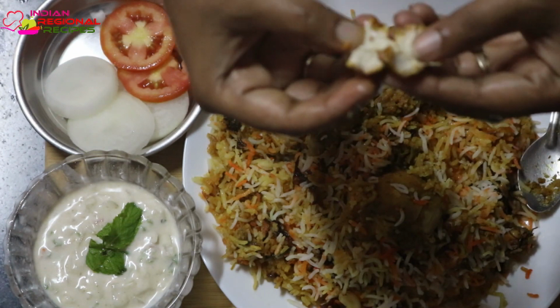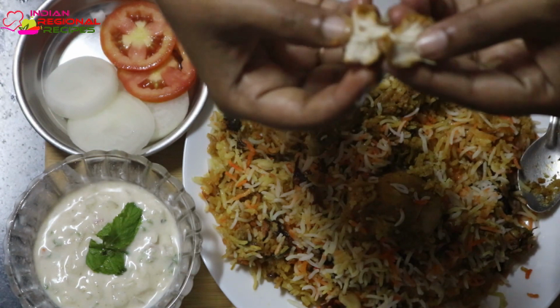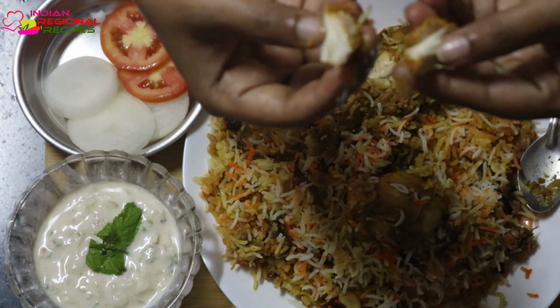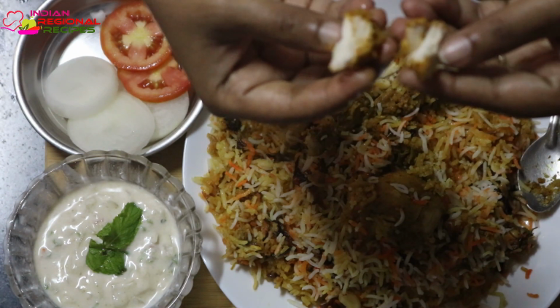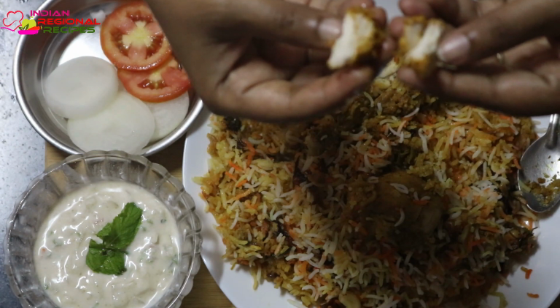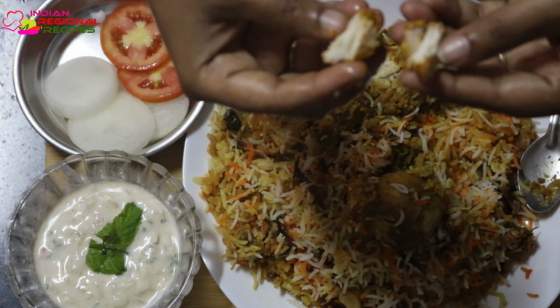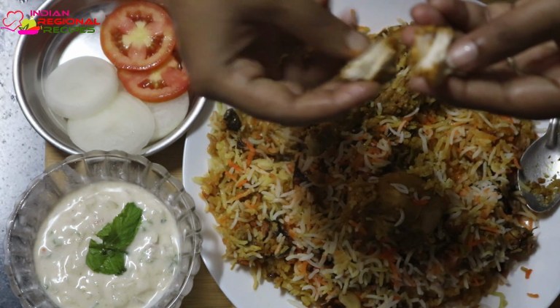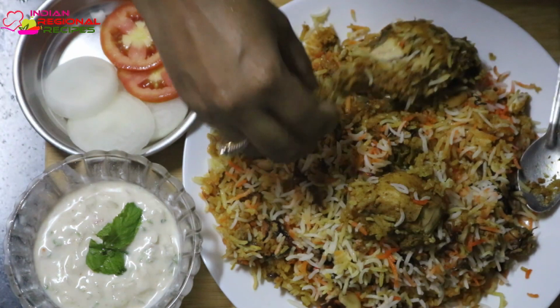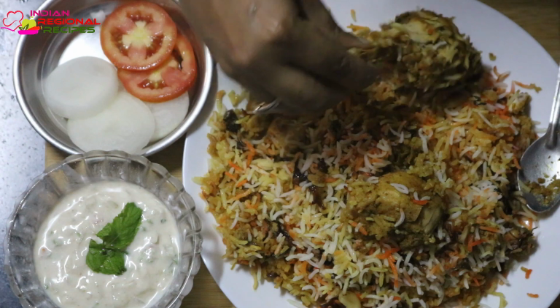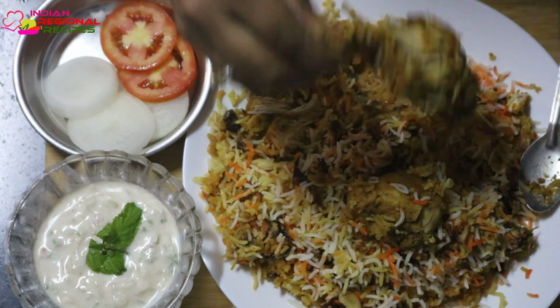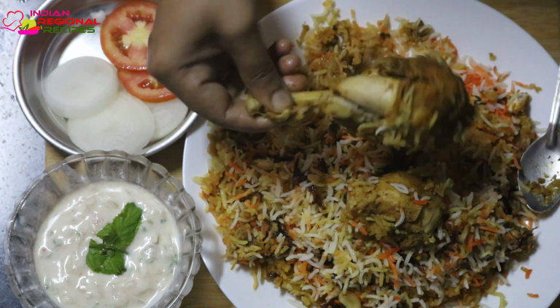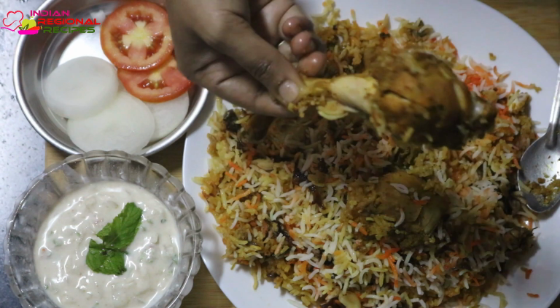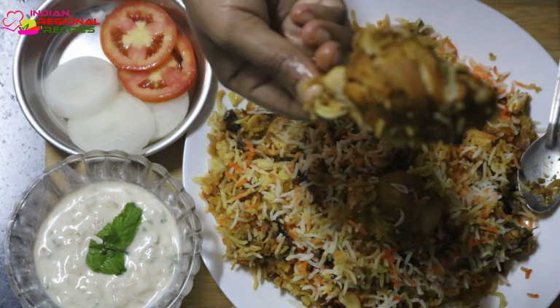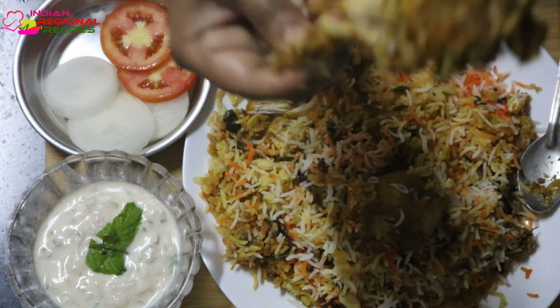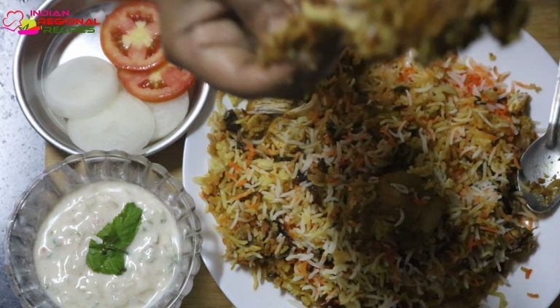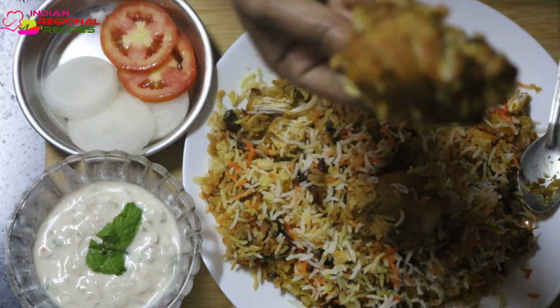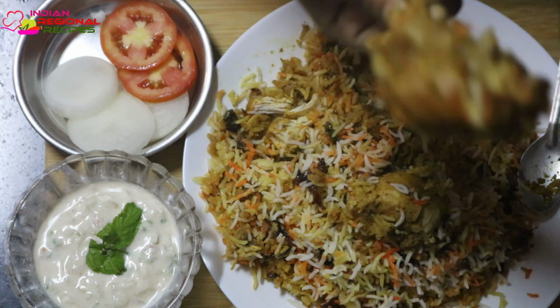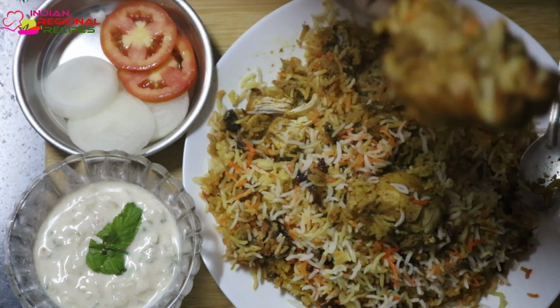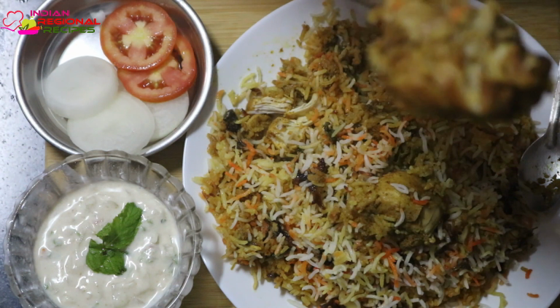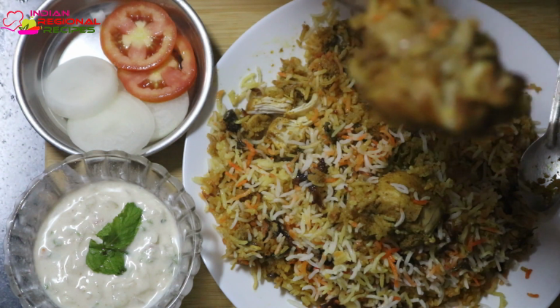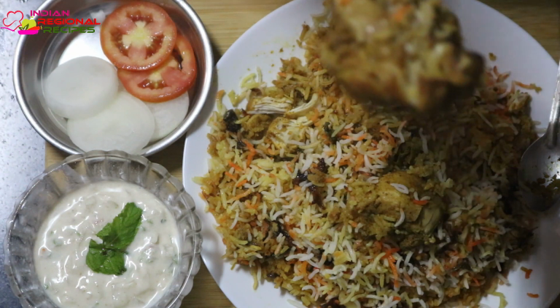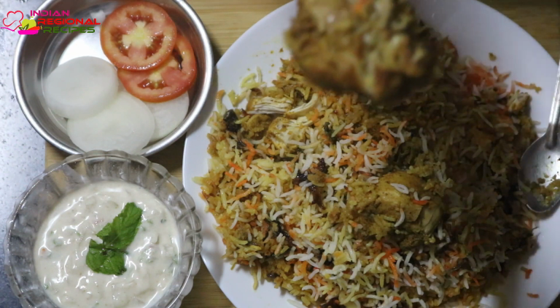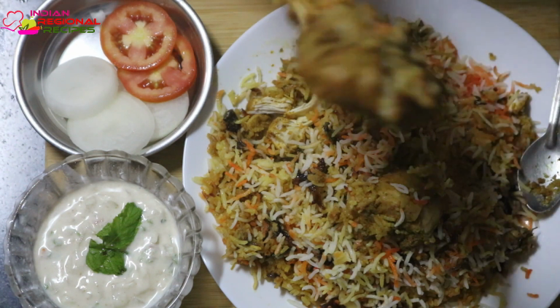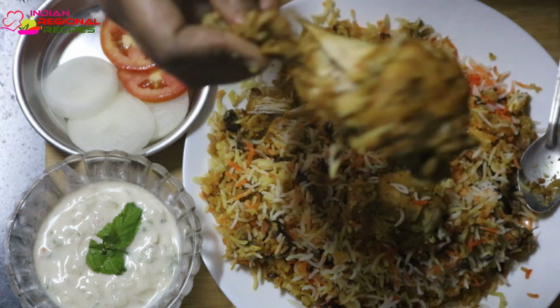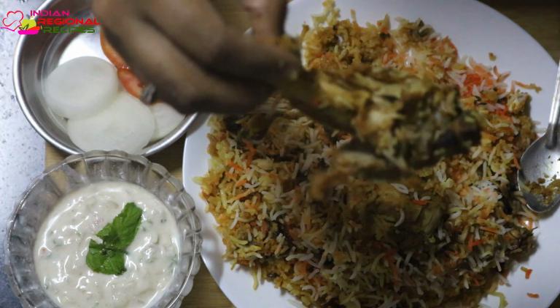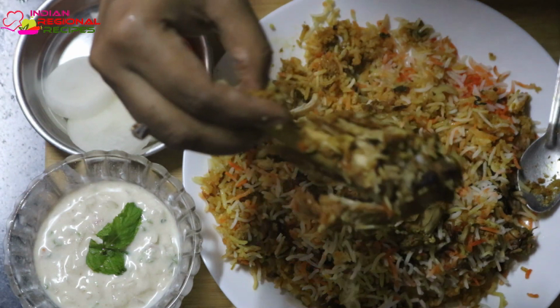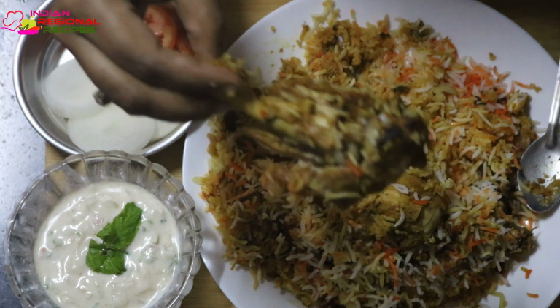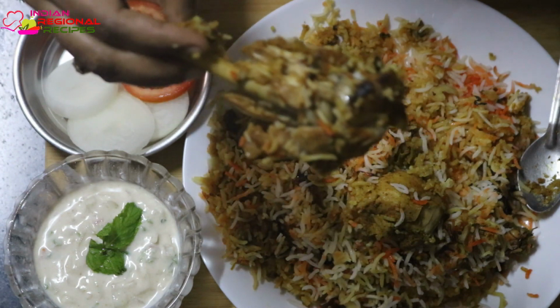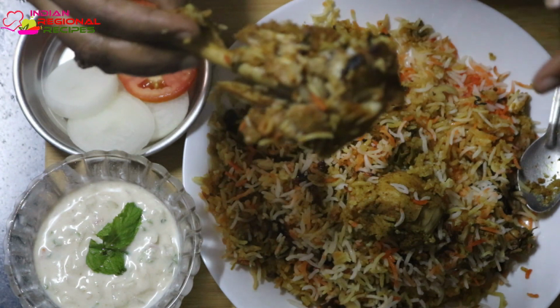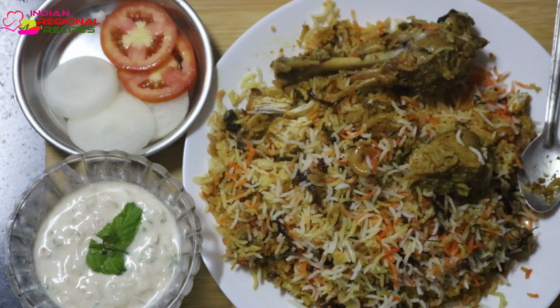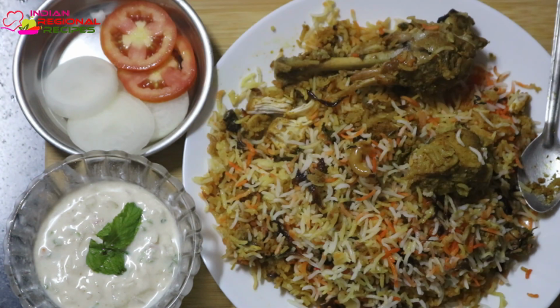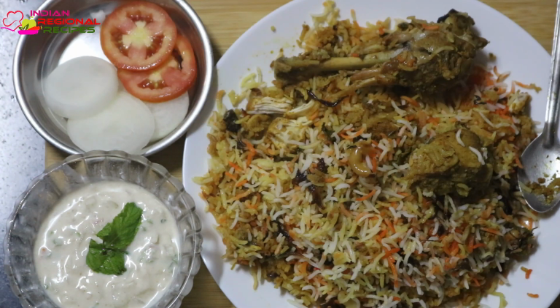Thank you so much for watching my video. I hope you all liked it. Please subscribe to my channel, share it with your friends and family, and do let me know if you want me to make a video on any particular recipe — I'll be glad to make that. Thank you so much.